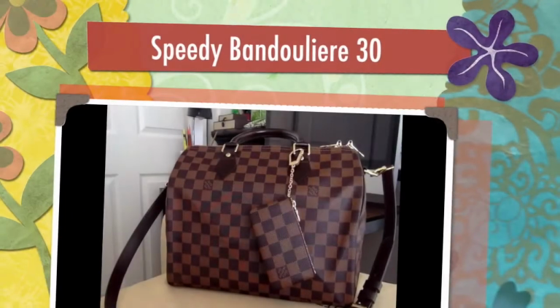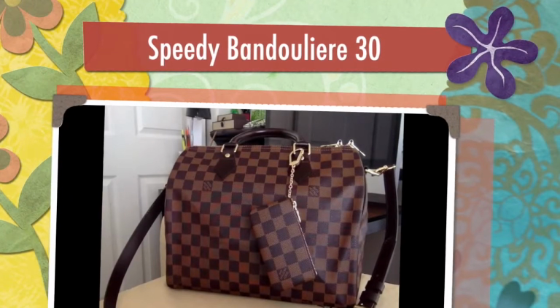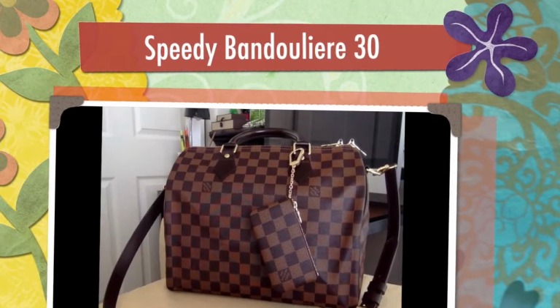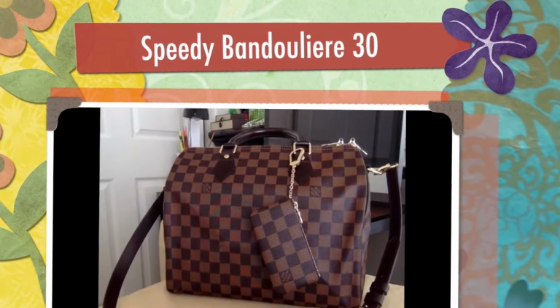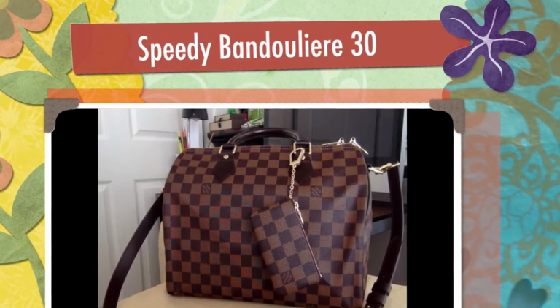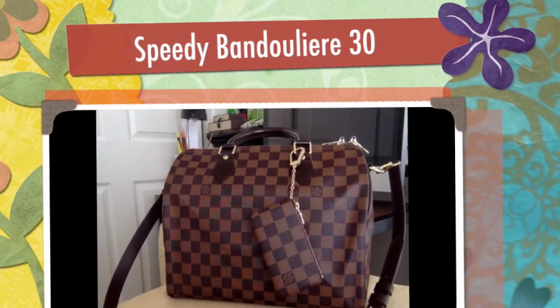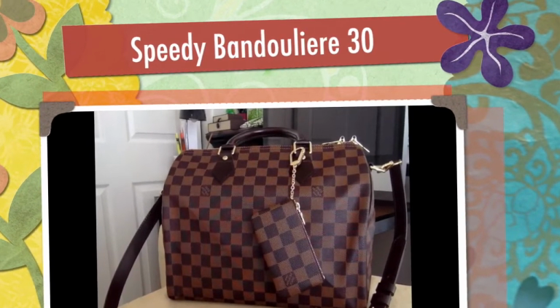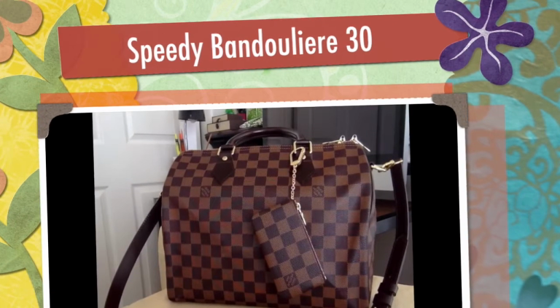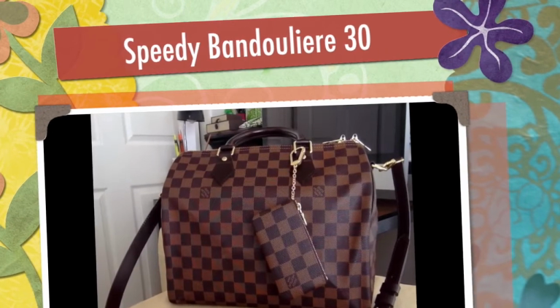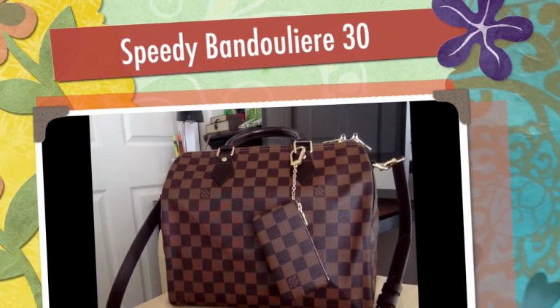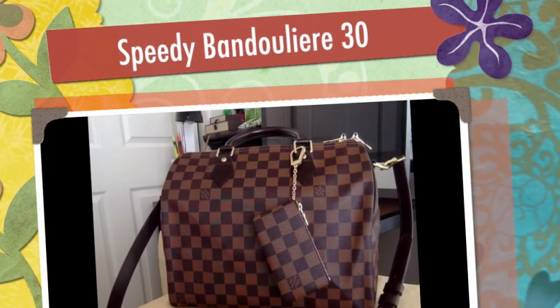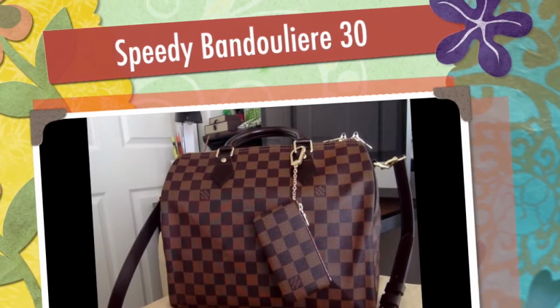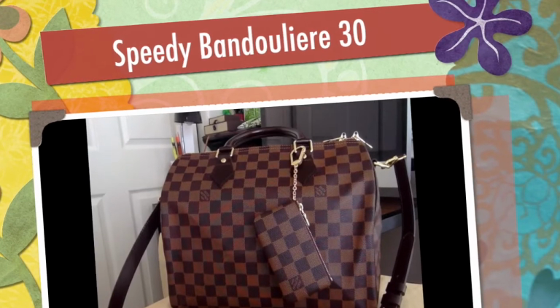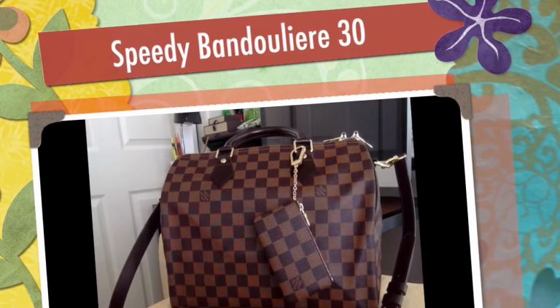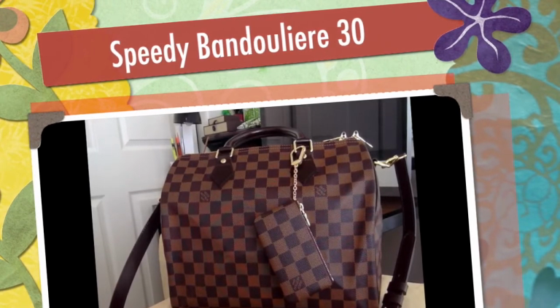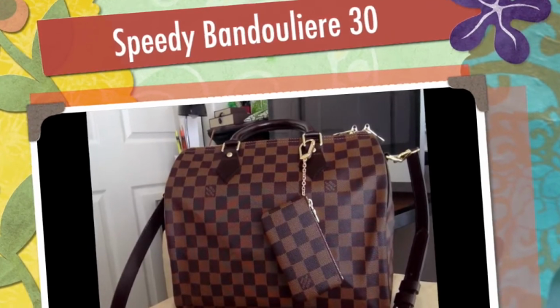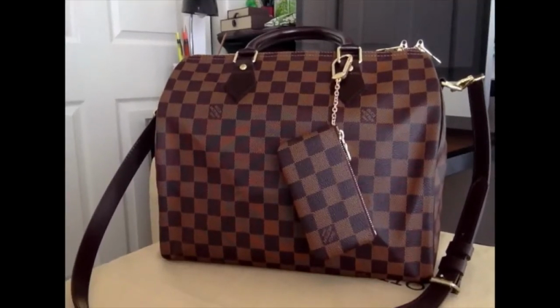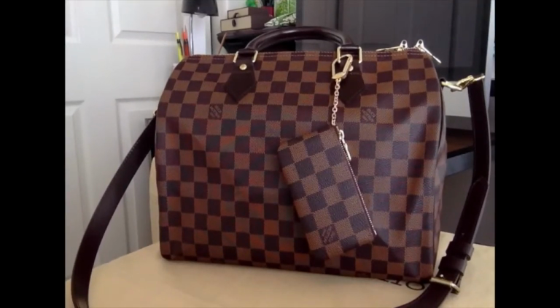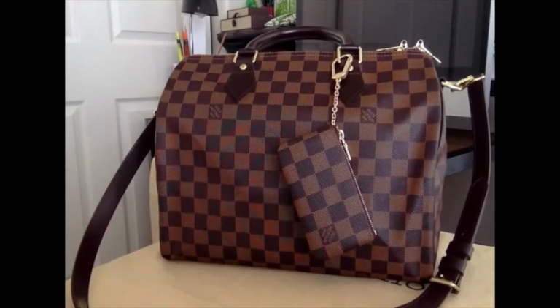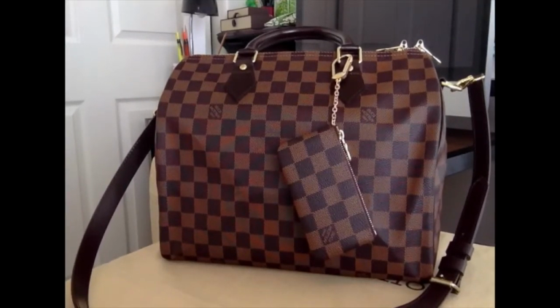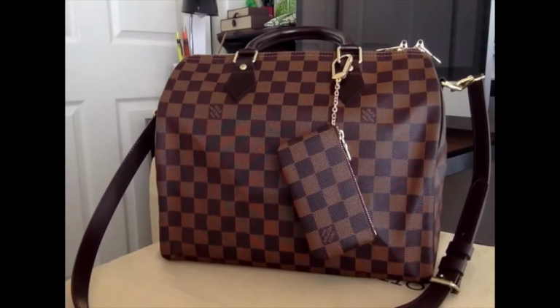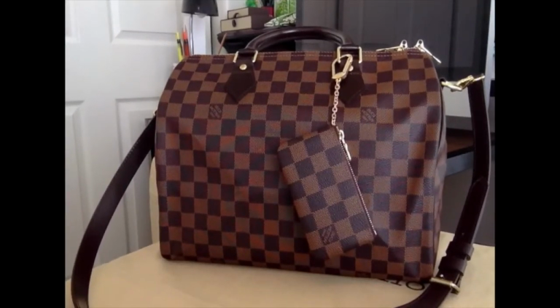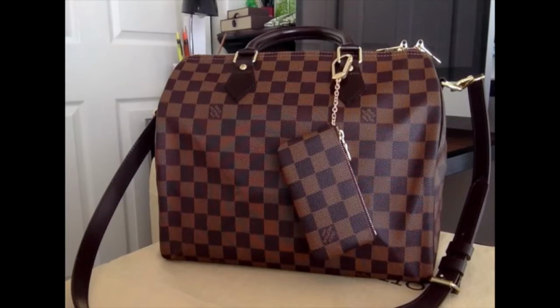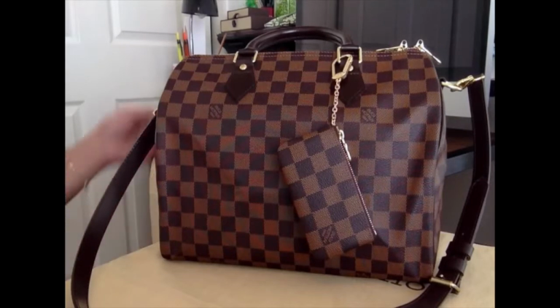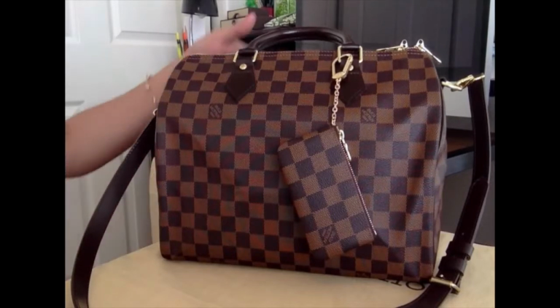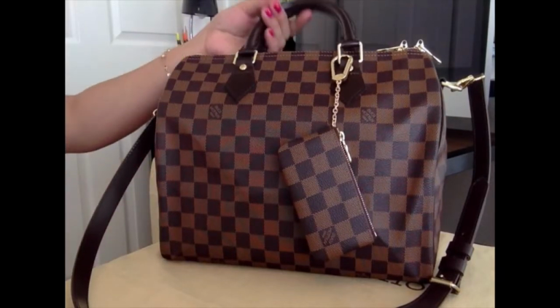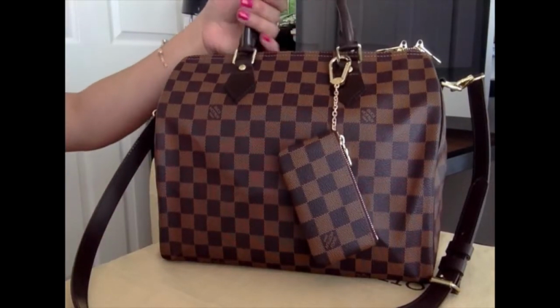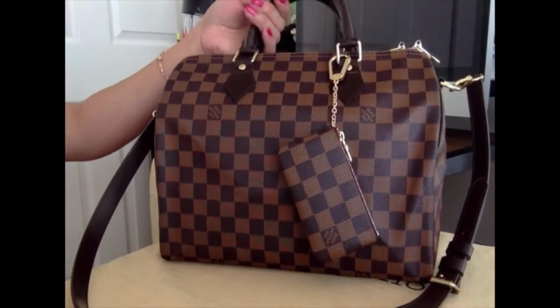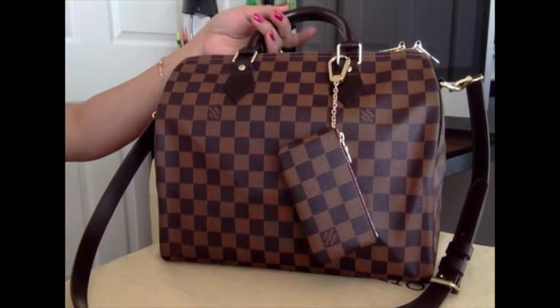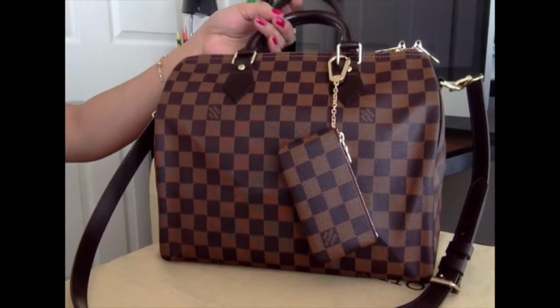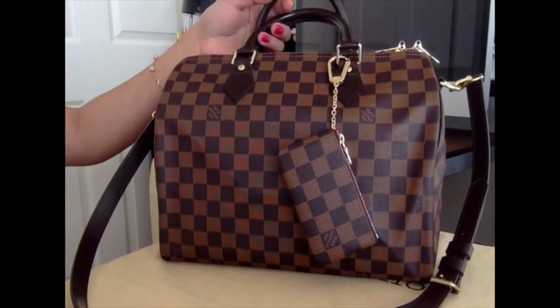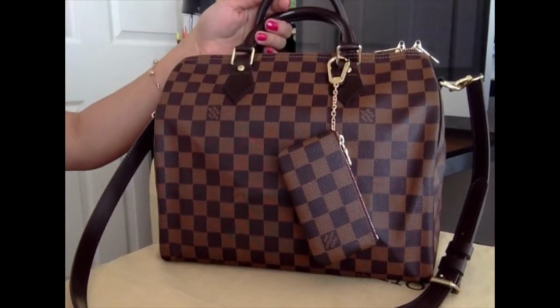Hi, hello, how are you all? I hope everything's fine. So as you can see here, I have the Speedy Bandoulière 30 in Demia Urban. This is almost a matte finish. Basically this is a new bag.